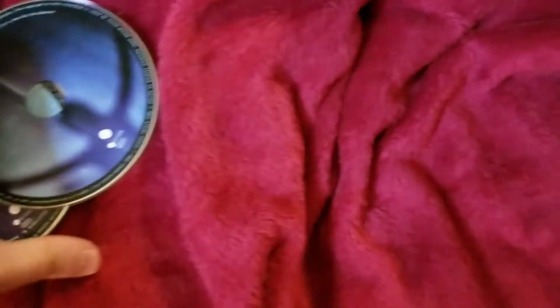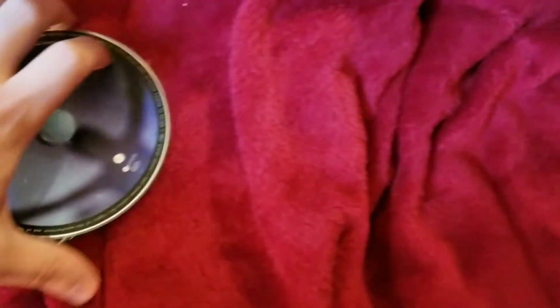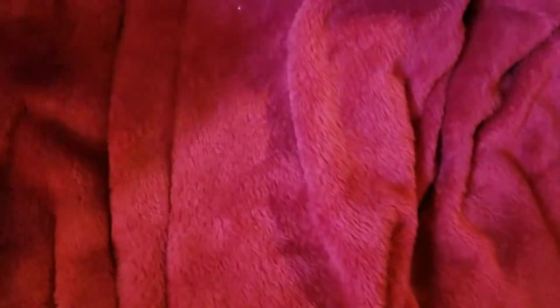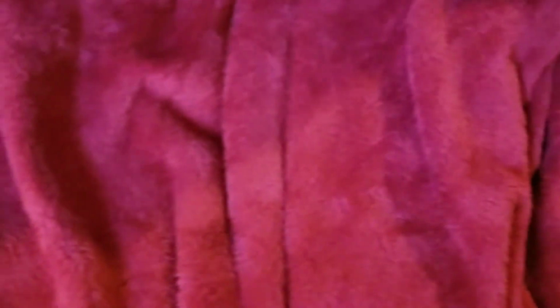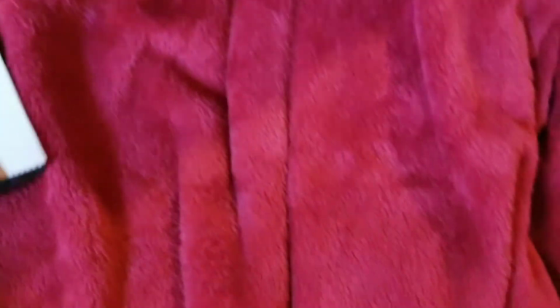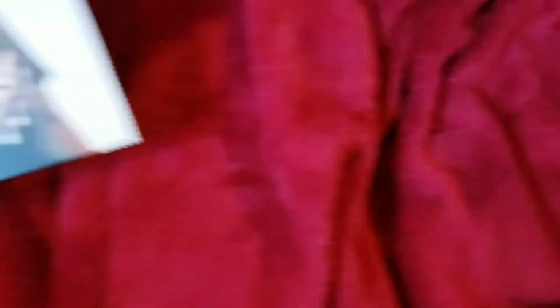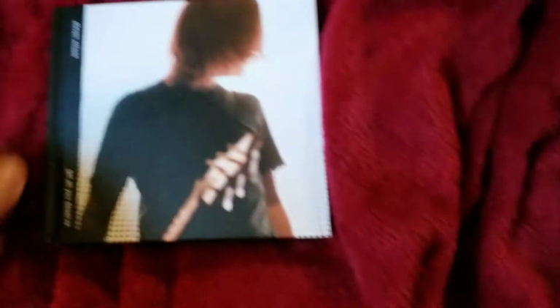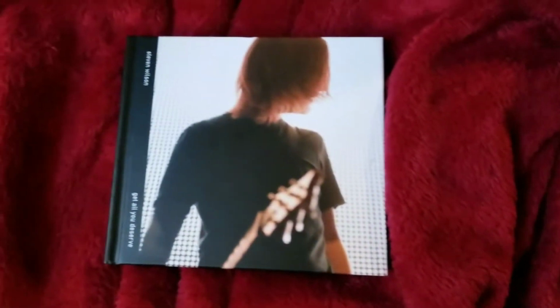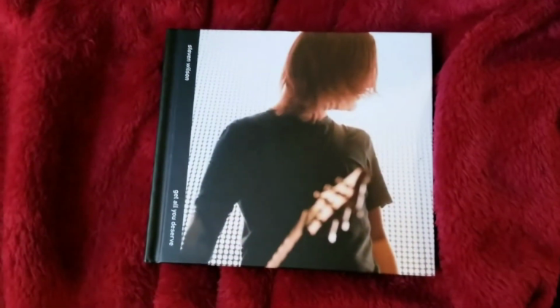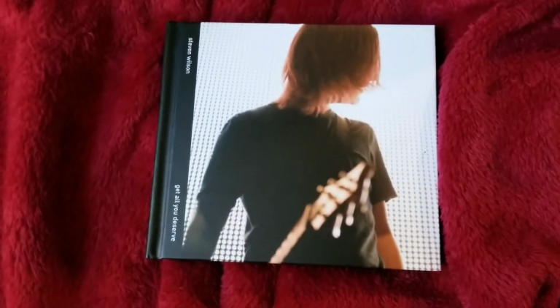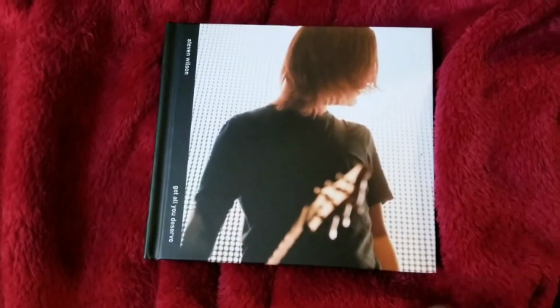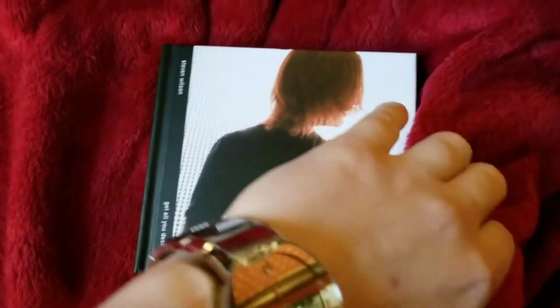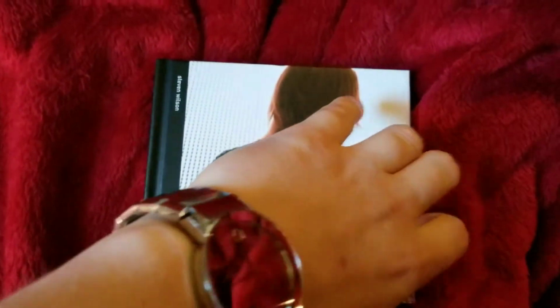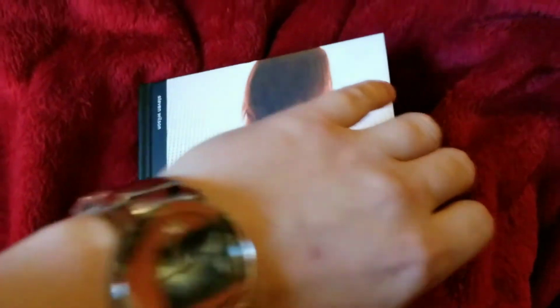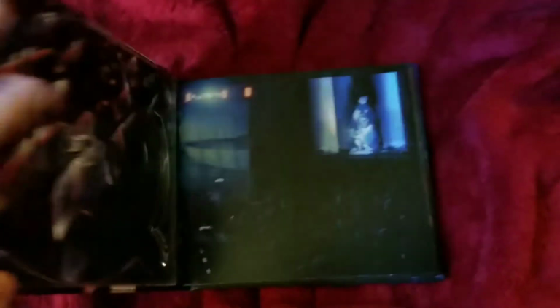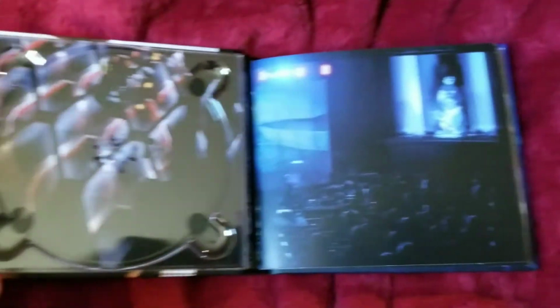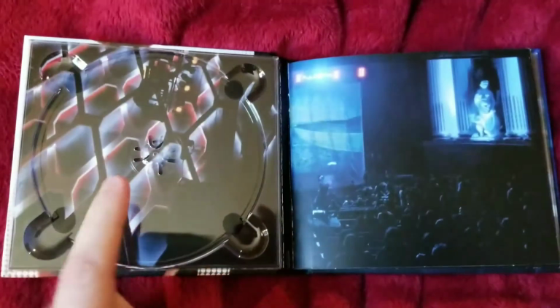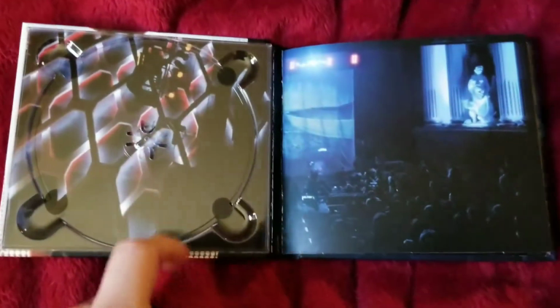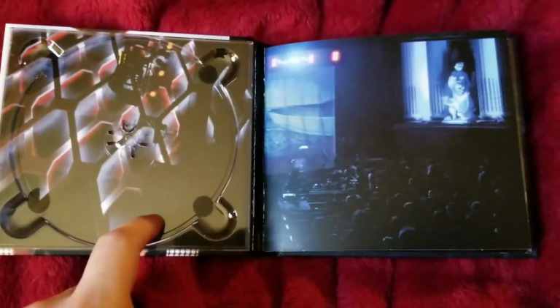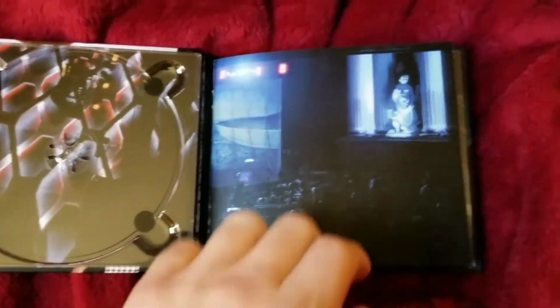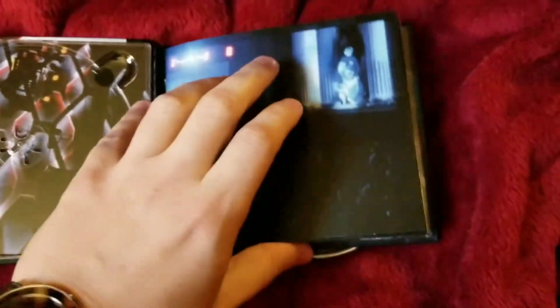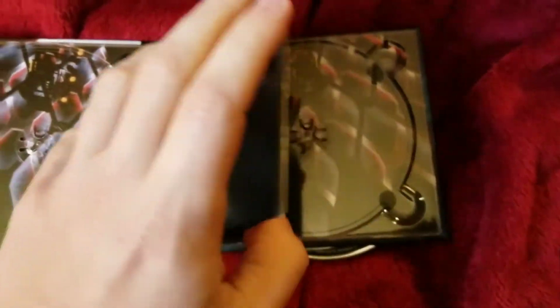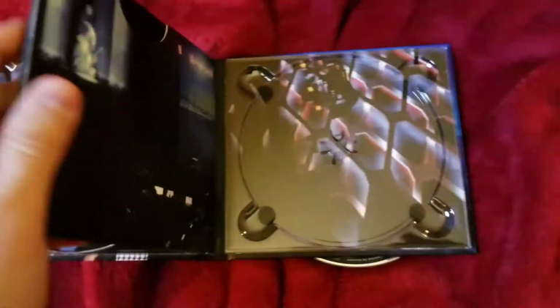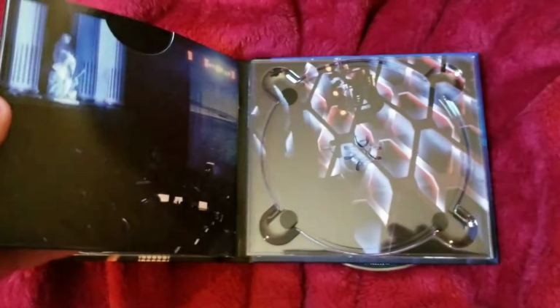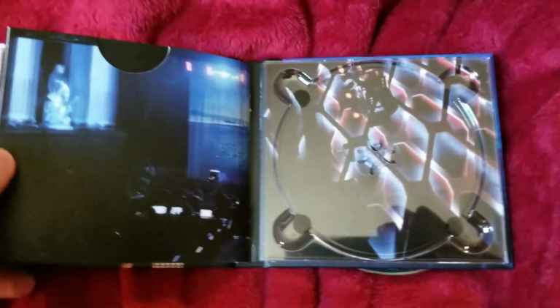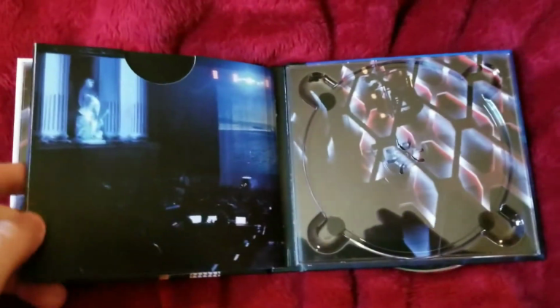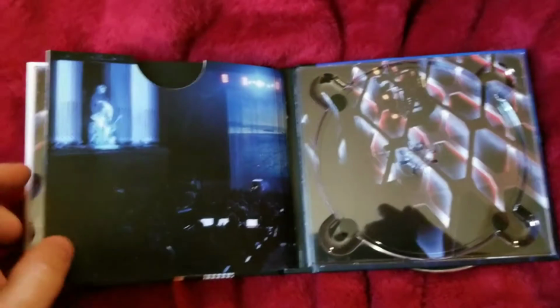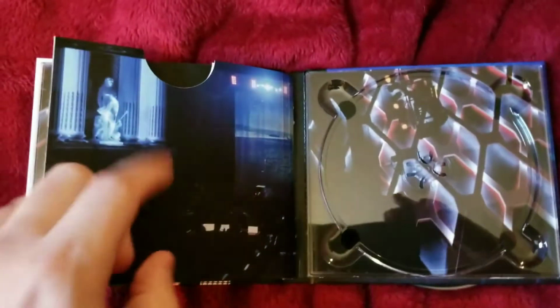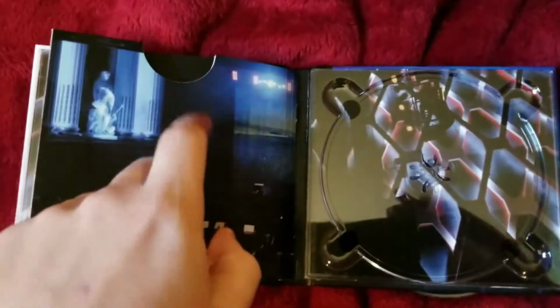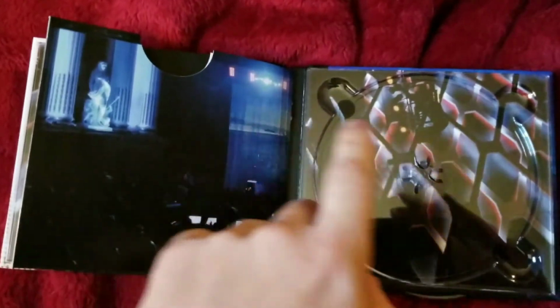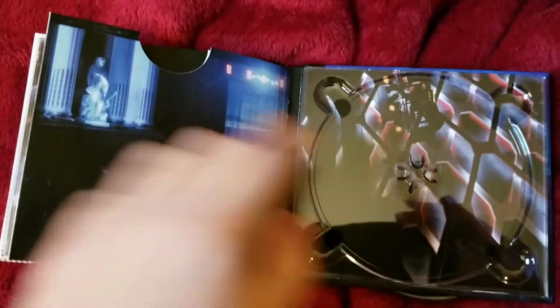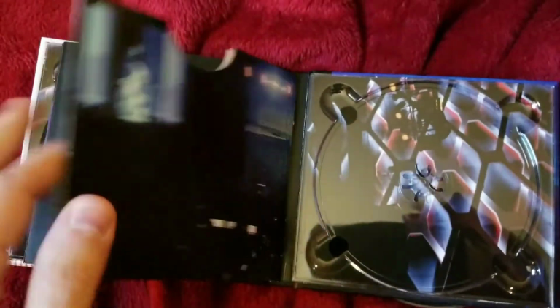Whereas the new version is a standard CD-size digibook. The blu-ray goes here, and I would guess it has about half as much artwork as the old one. Discs one and two go in here and here.